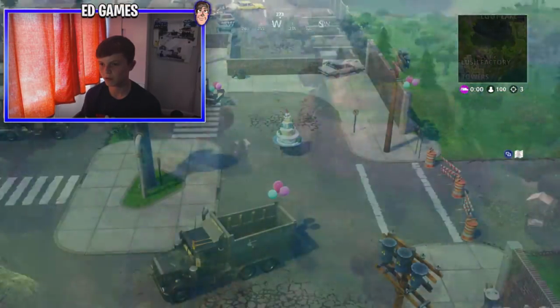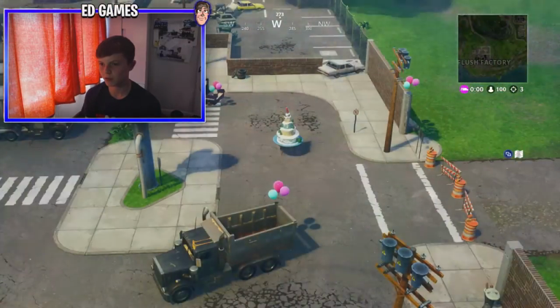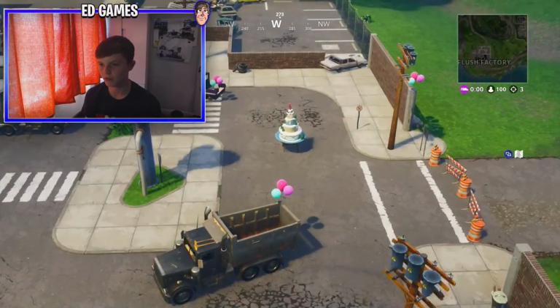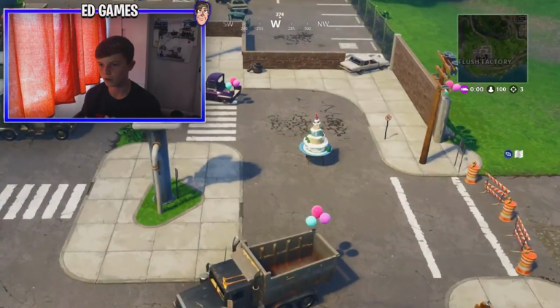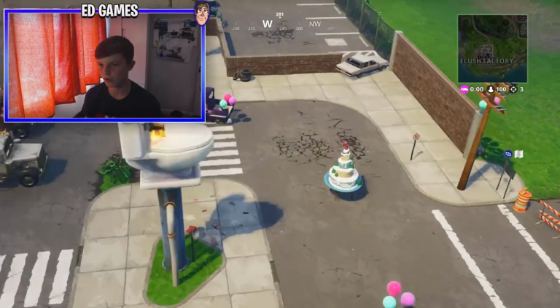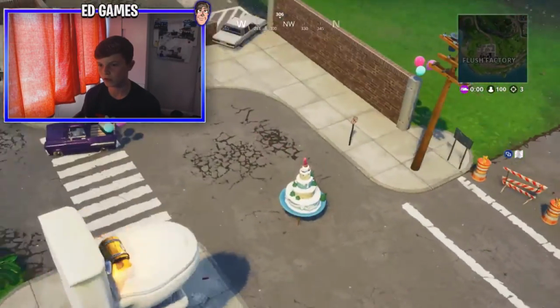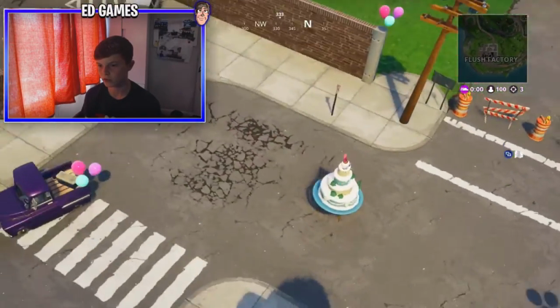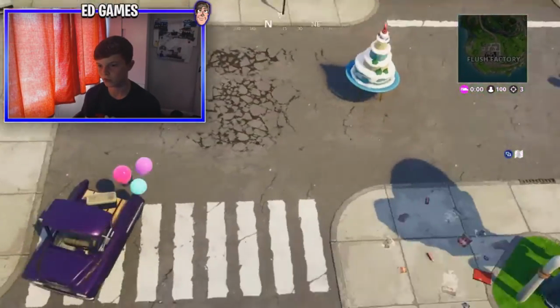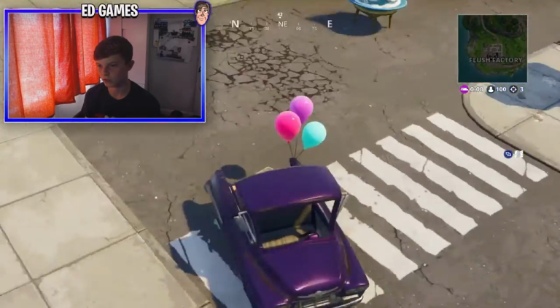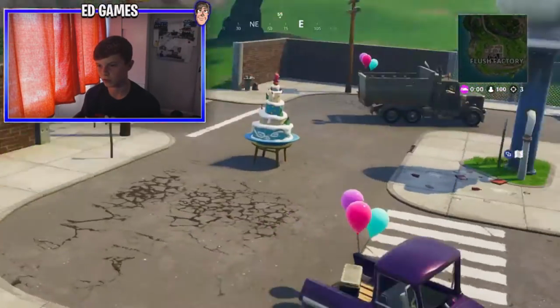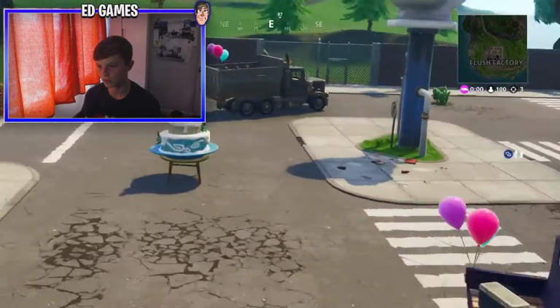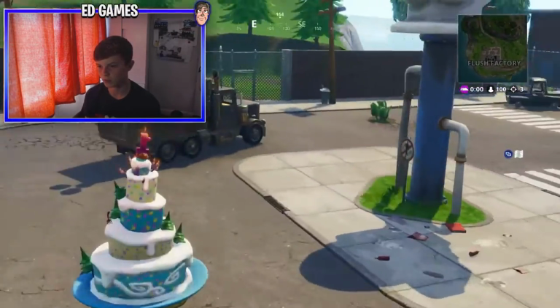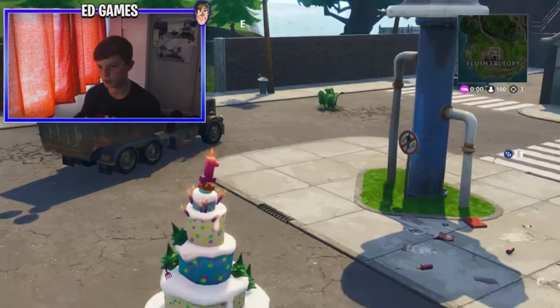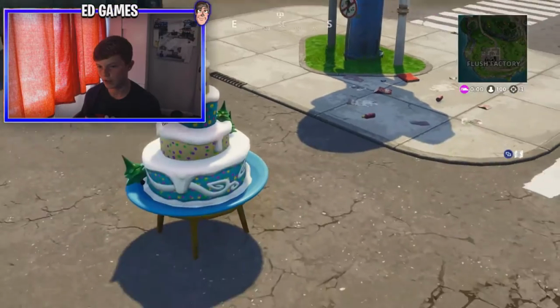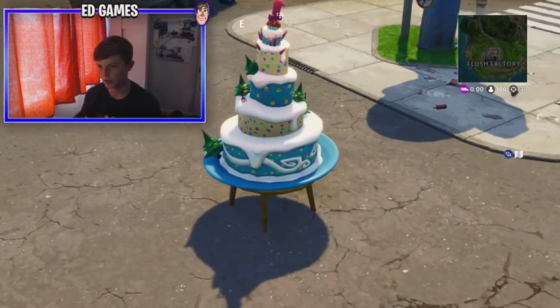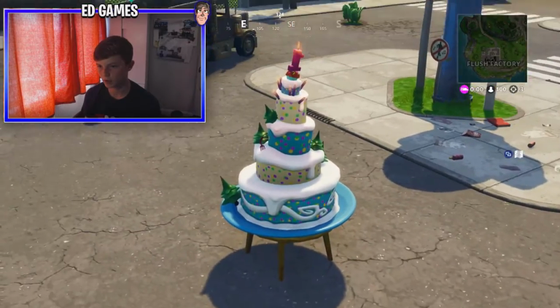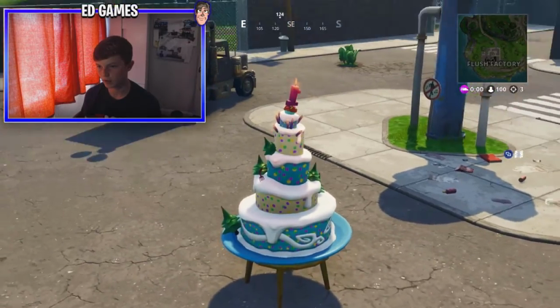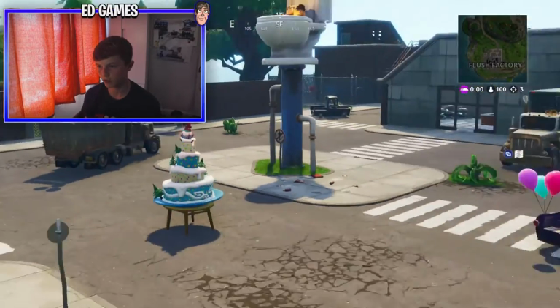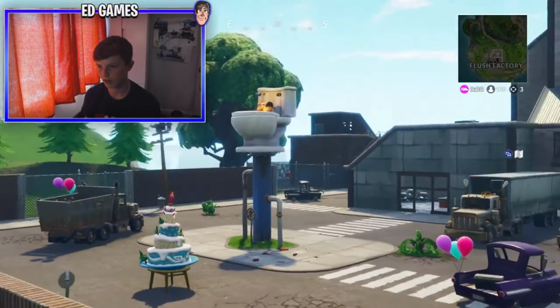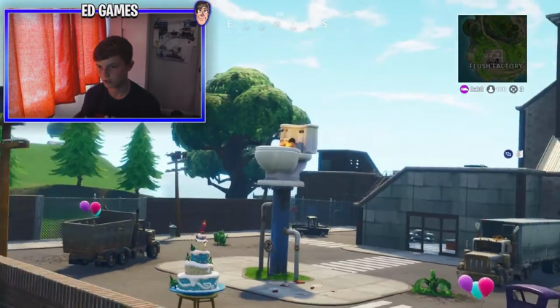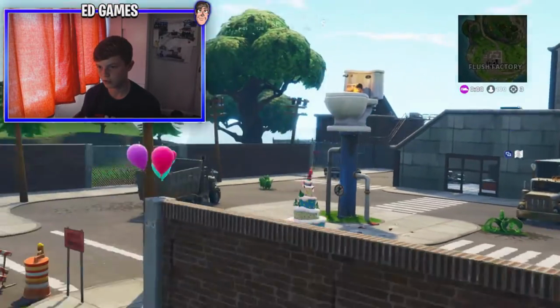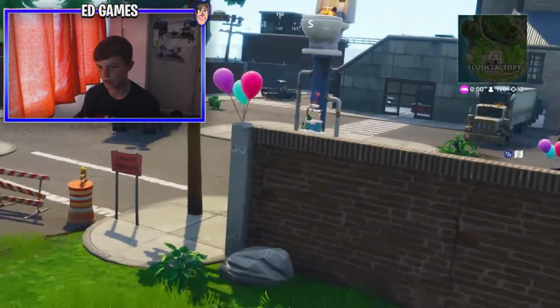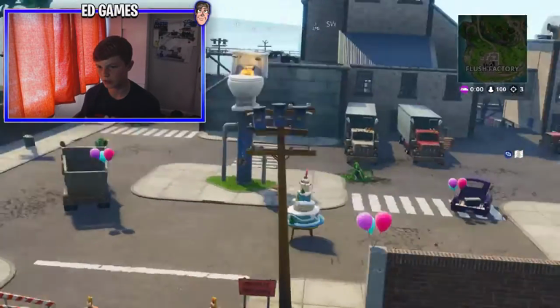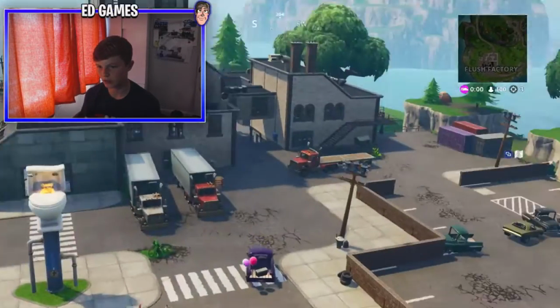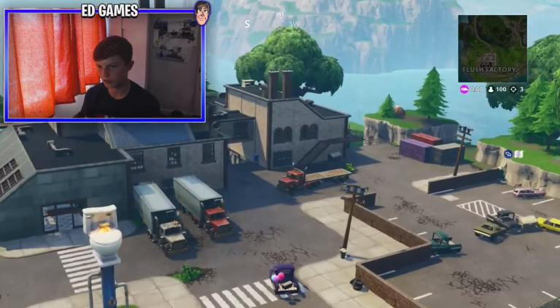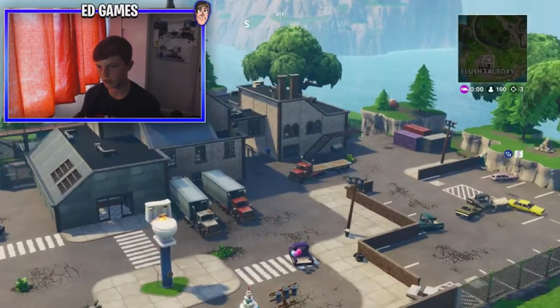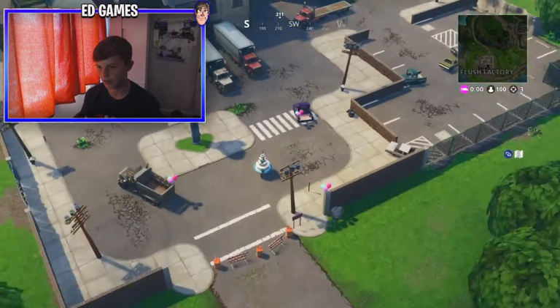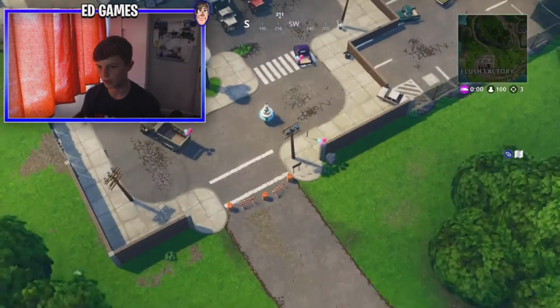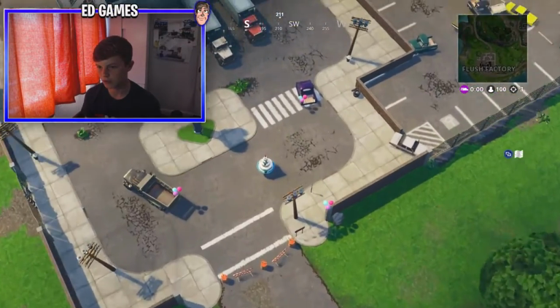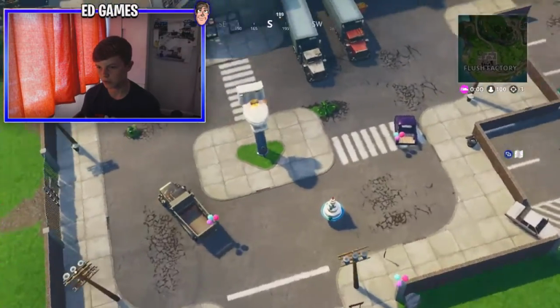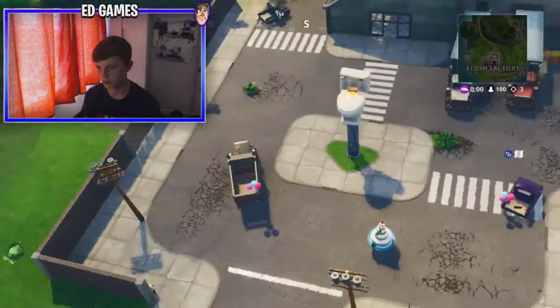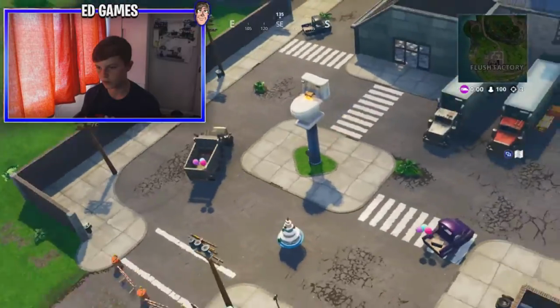Number 5 is all the way over in Flush Factory, probably the most annoying one to get. It's right there next to the toilet seat with the chest on it. Yeah, number 5 is in Flush Factory.